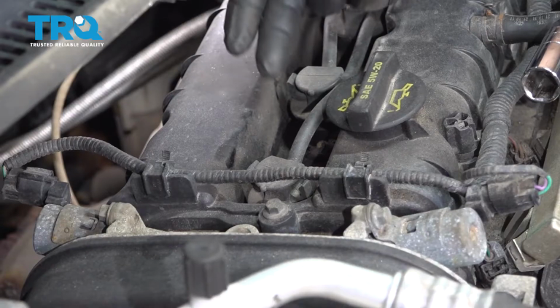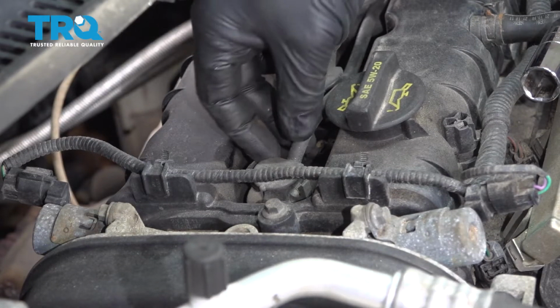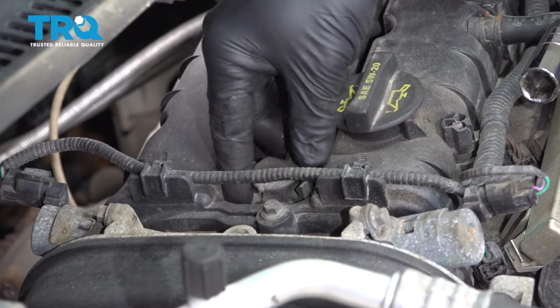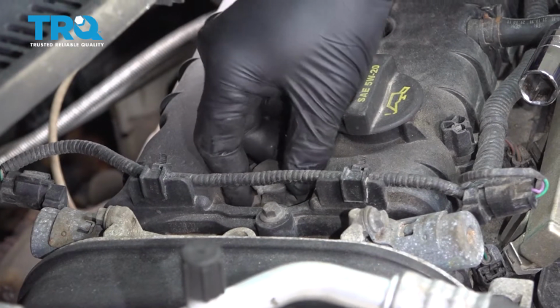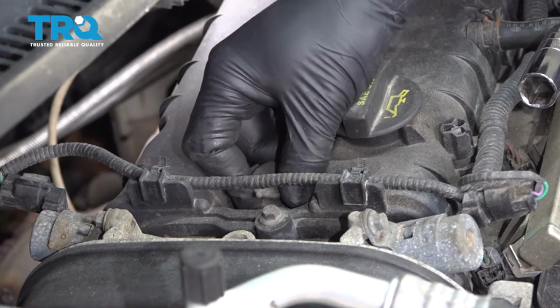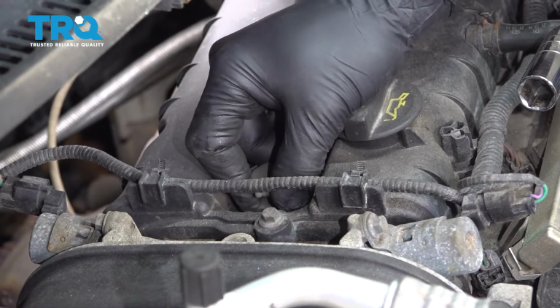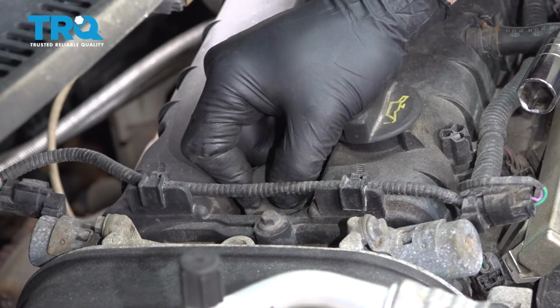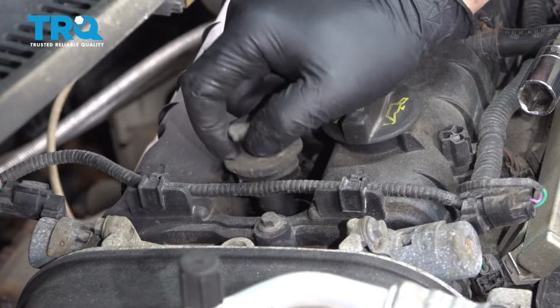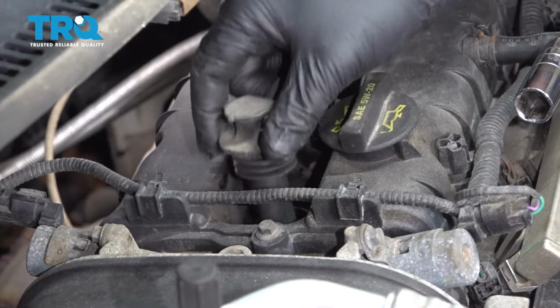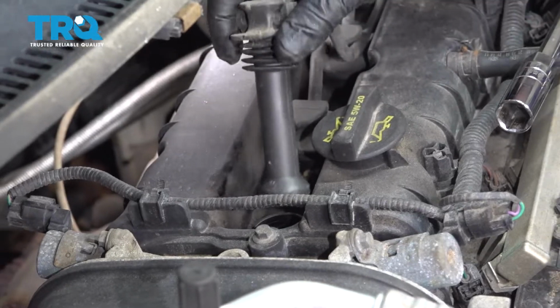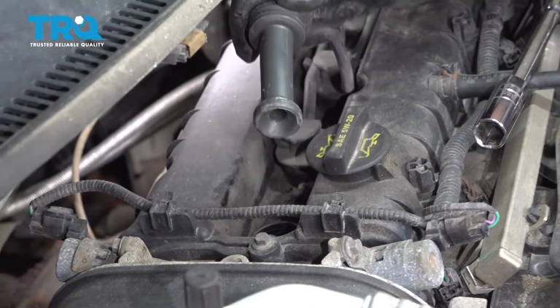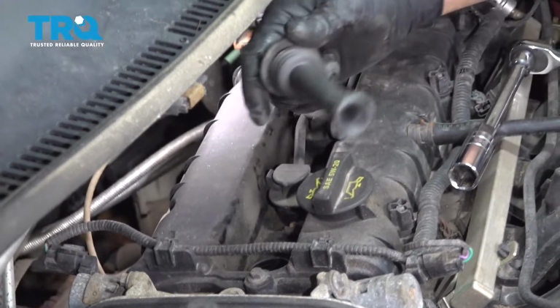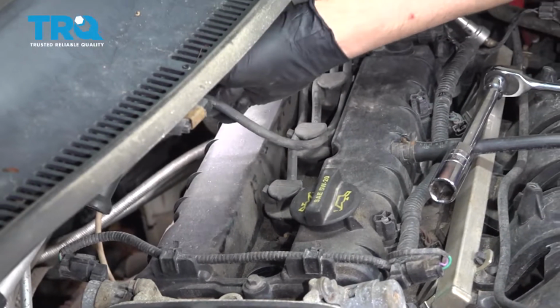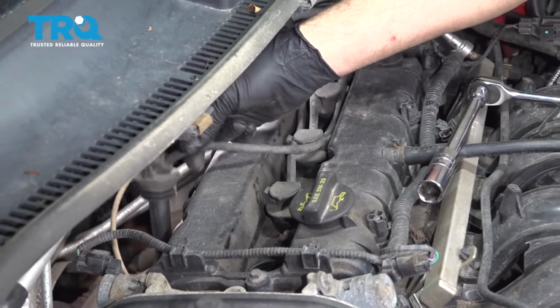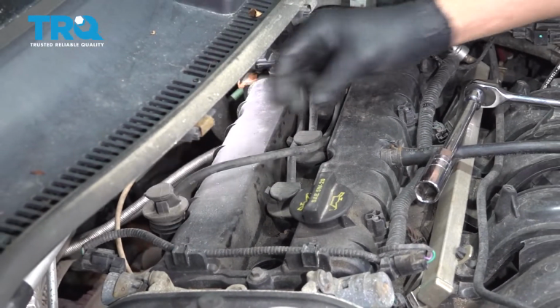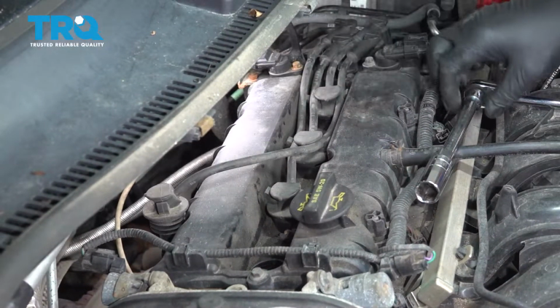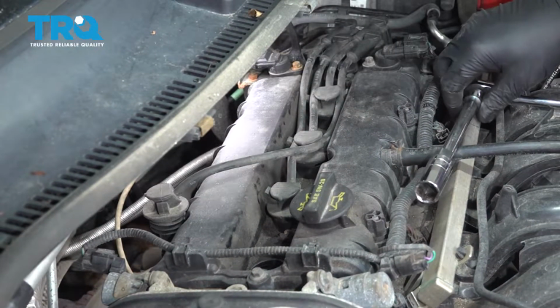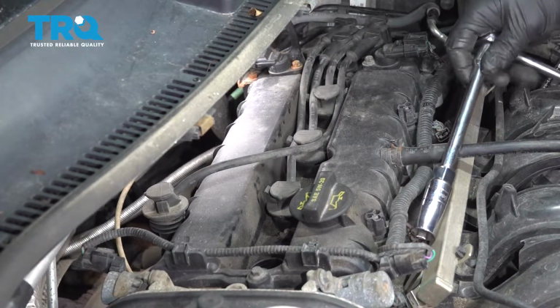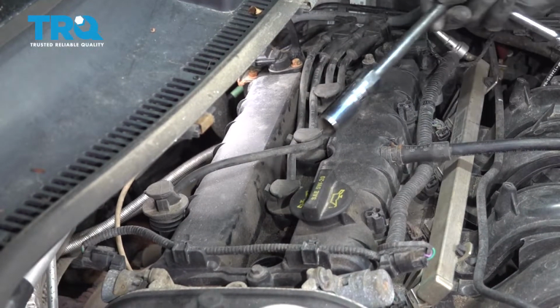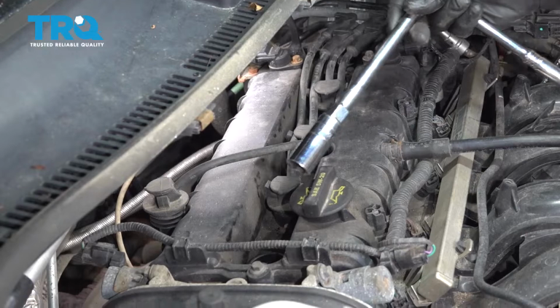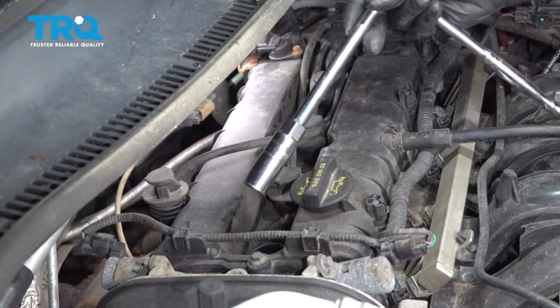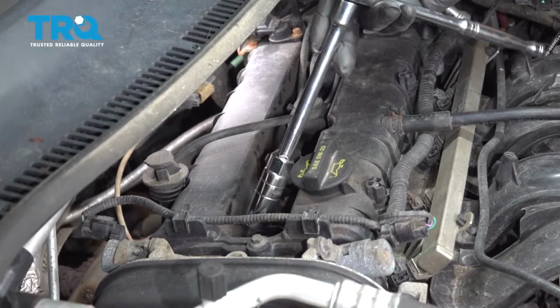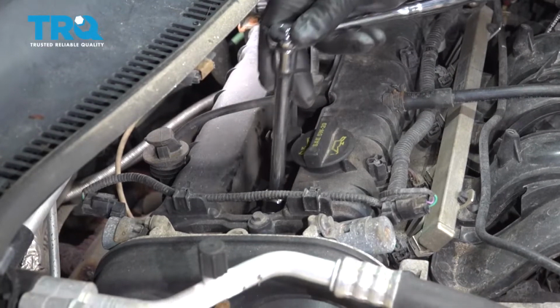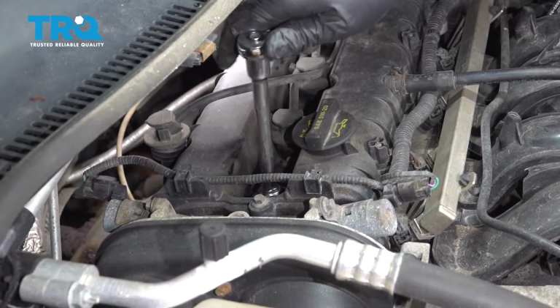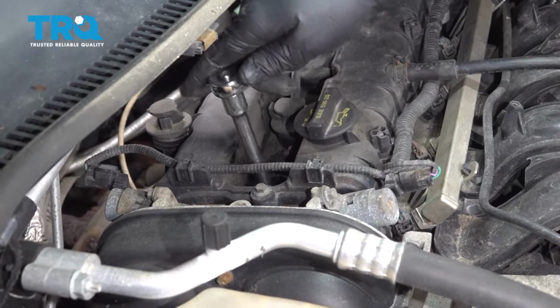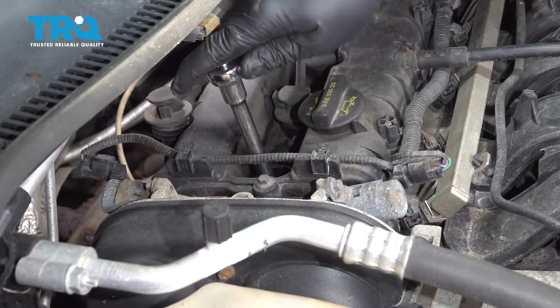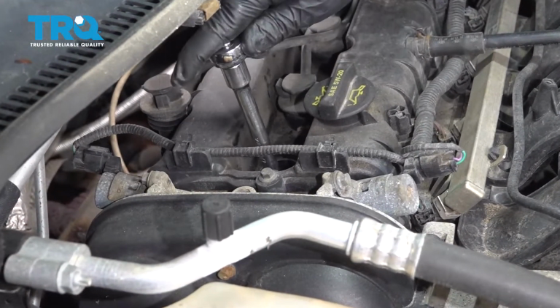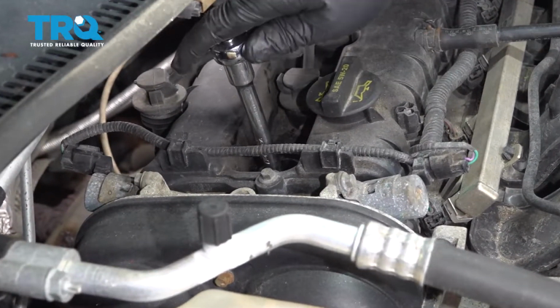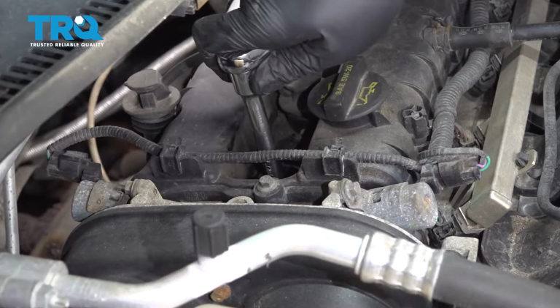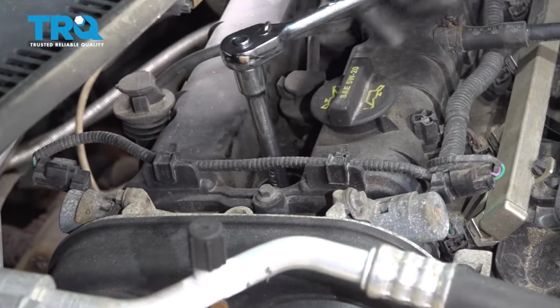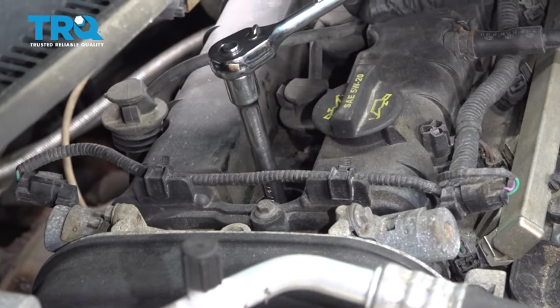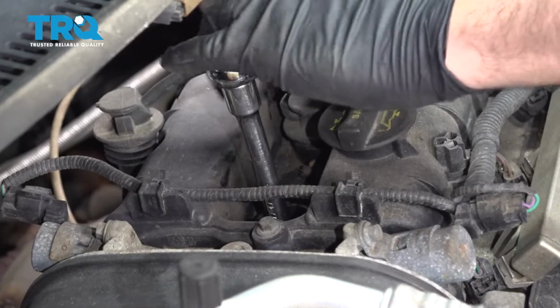Let's go ahead and grab the spark plug wire. I'm going to pop this boot right here, just lift it straight up, and set that aside. I'm going to use a 16 millimeter spark plug socket, make an extension, and drop this down inside. Let's go ahead and loosen that spark plug.